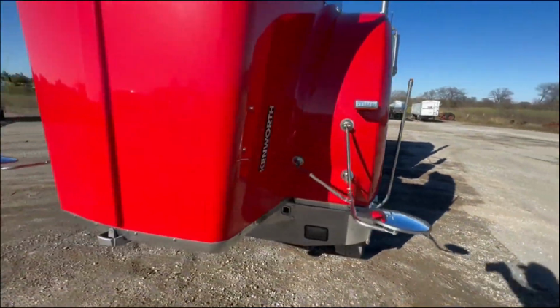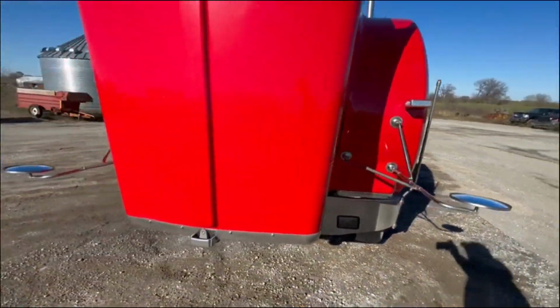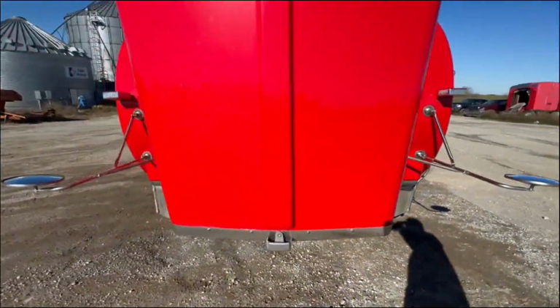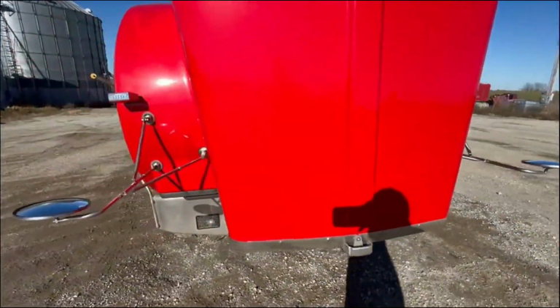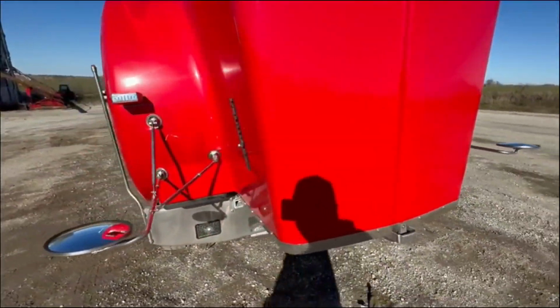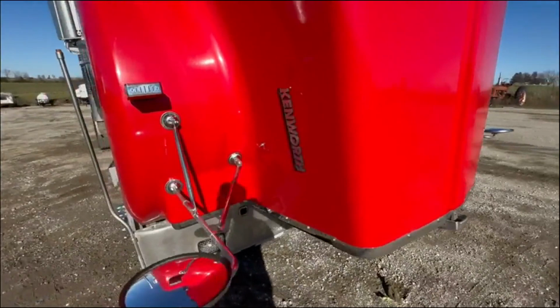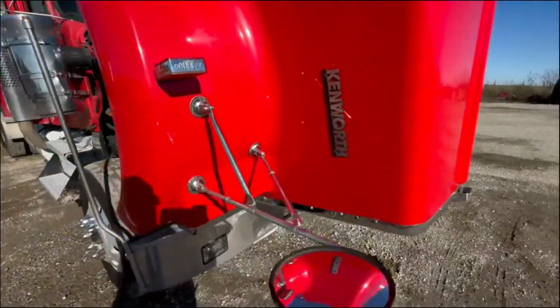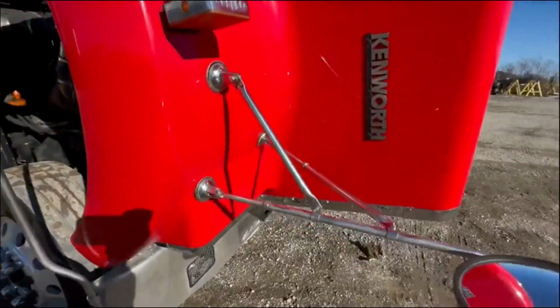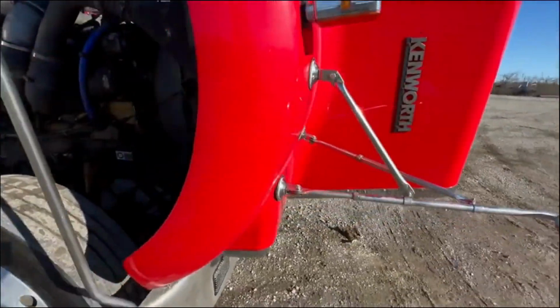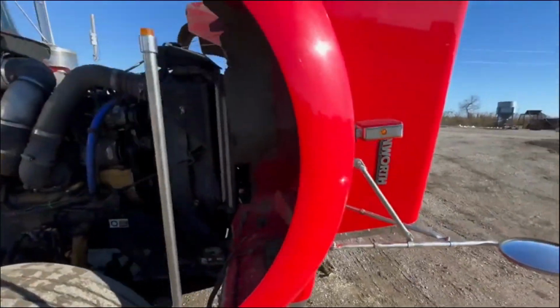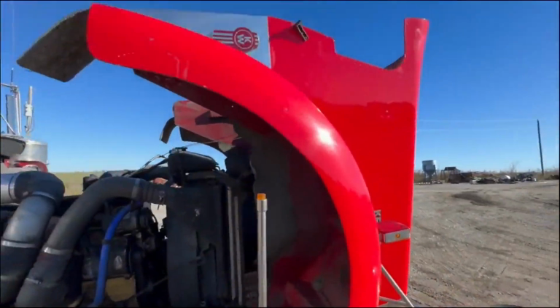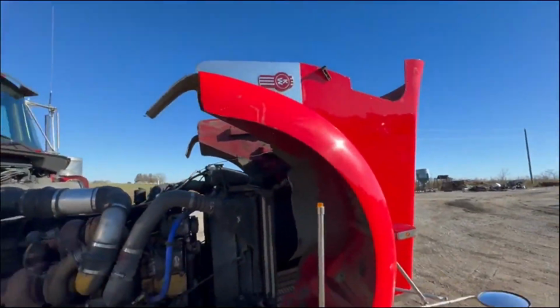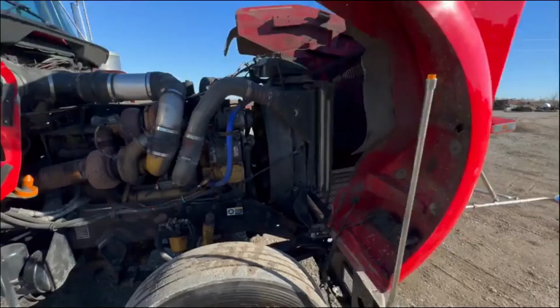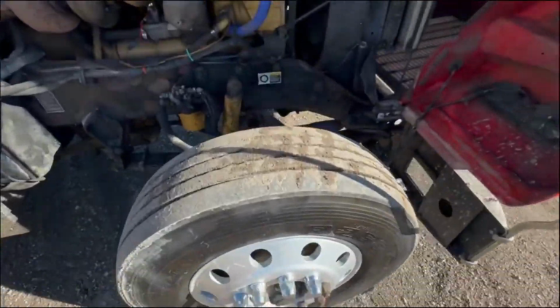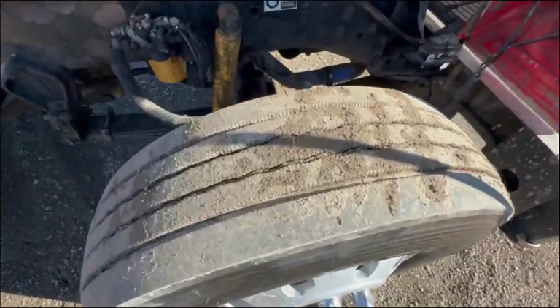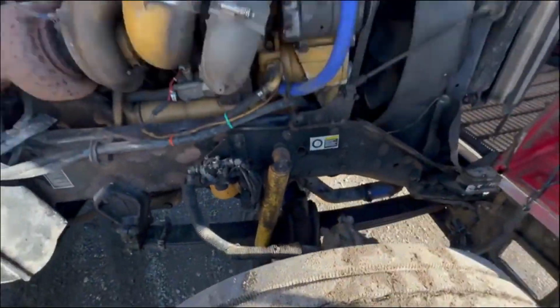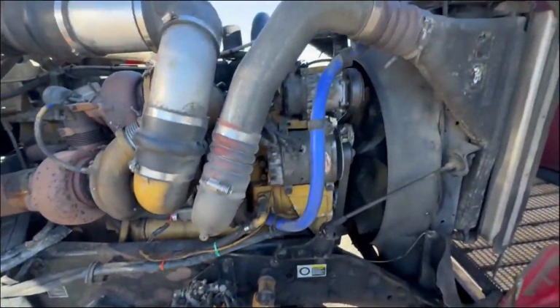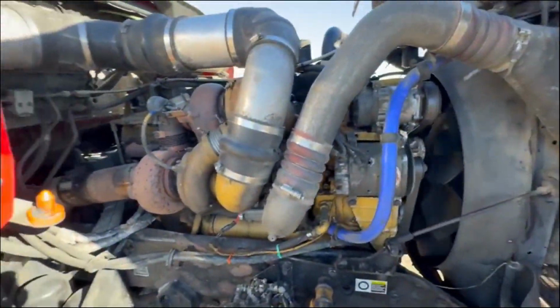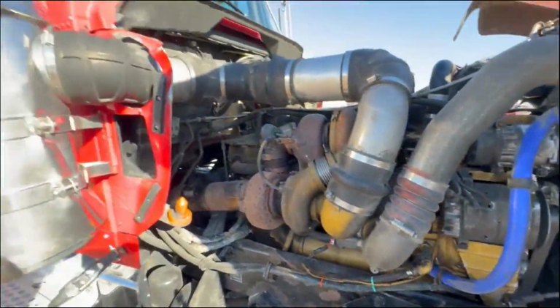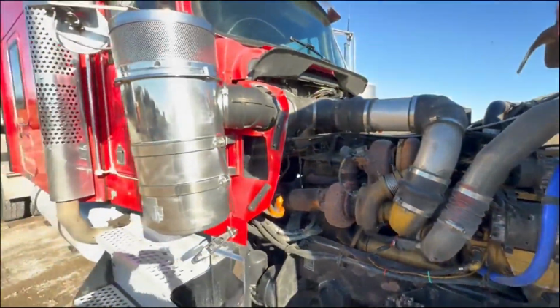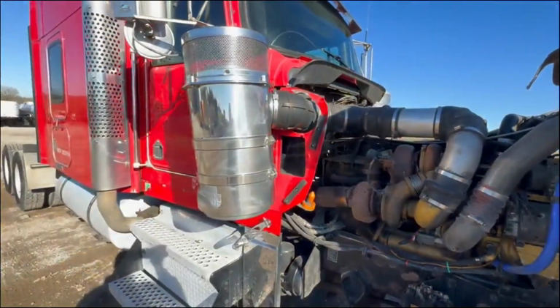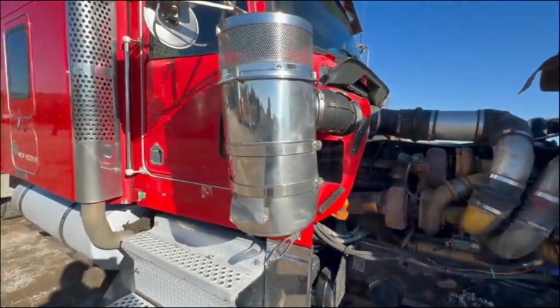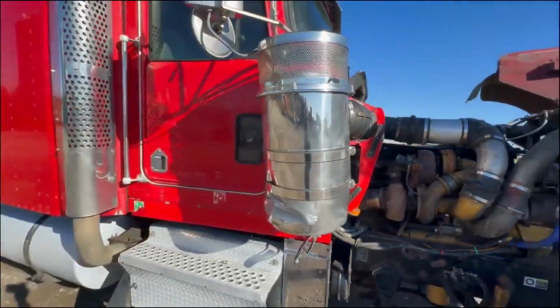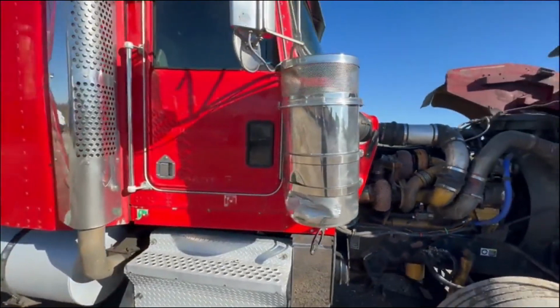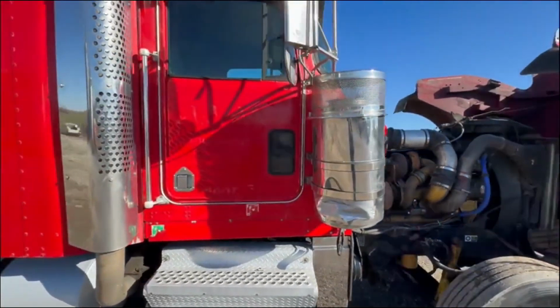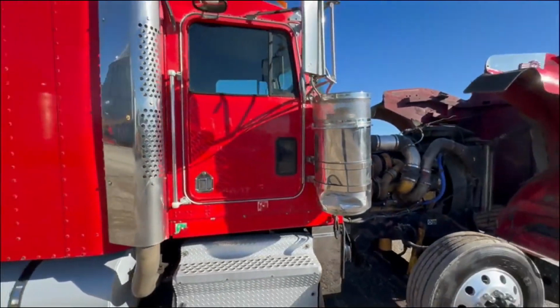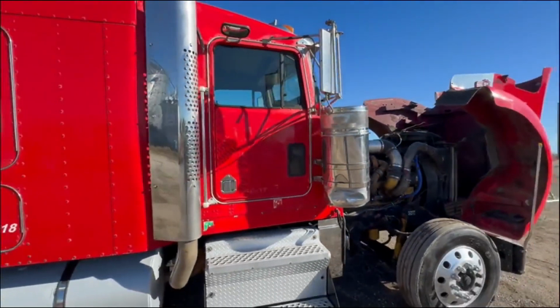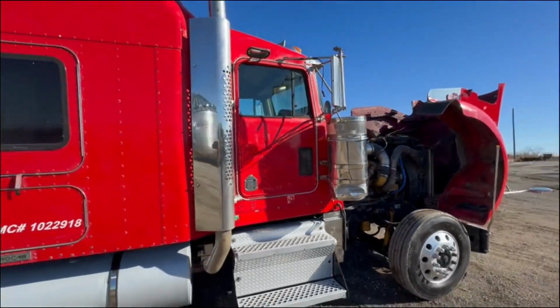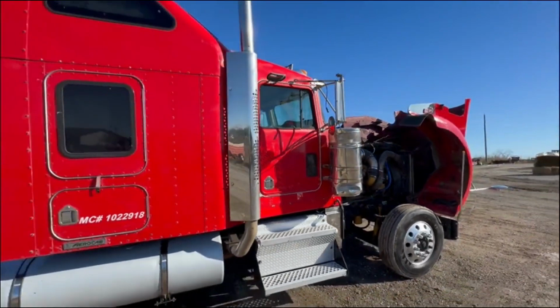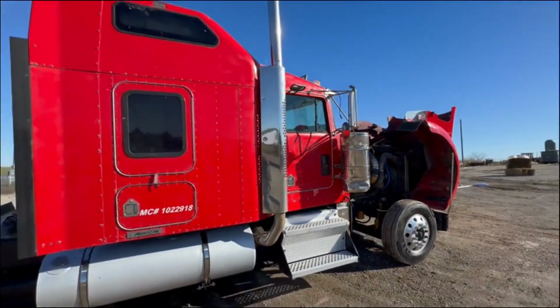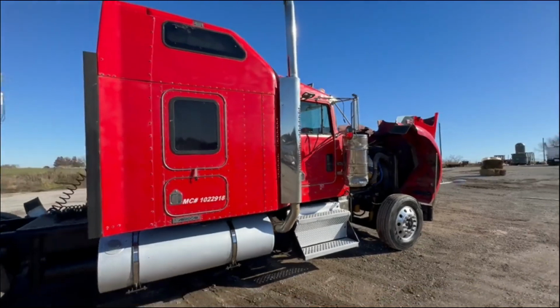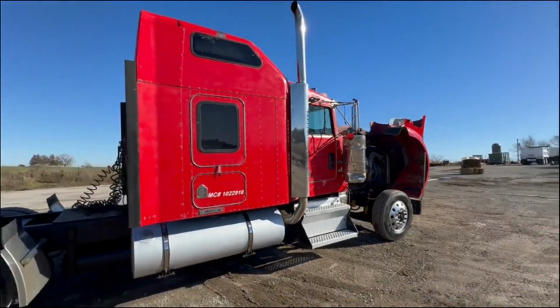Hood does not have any cracks in it. Air breather has a little ding in it, but he's going to put one on and didn't have time.